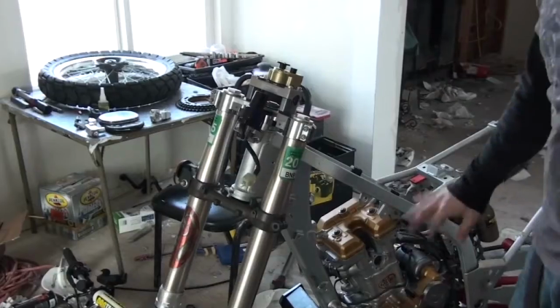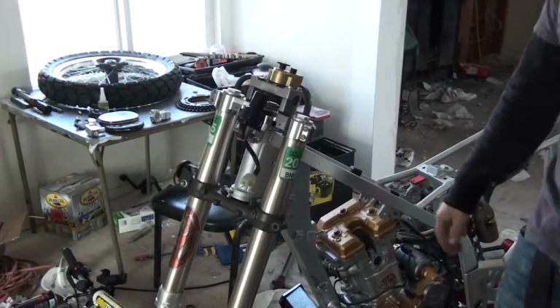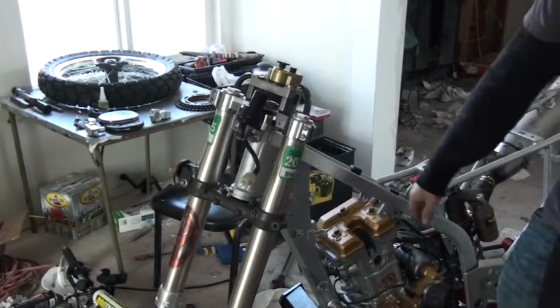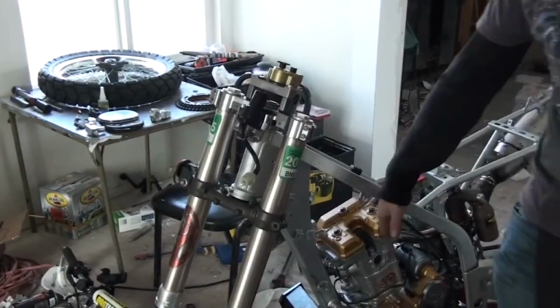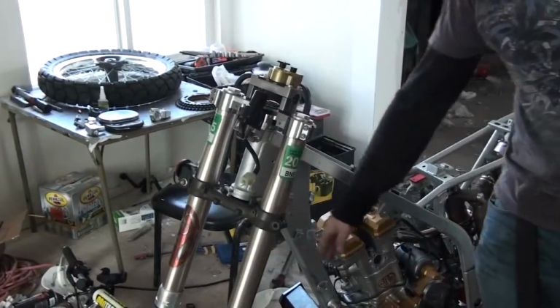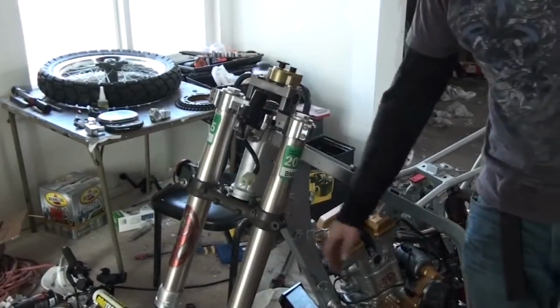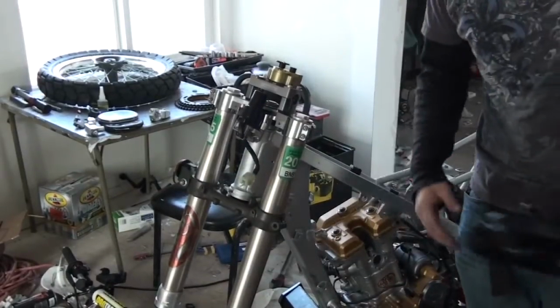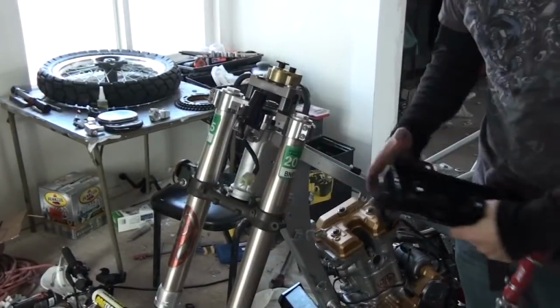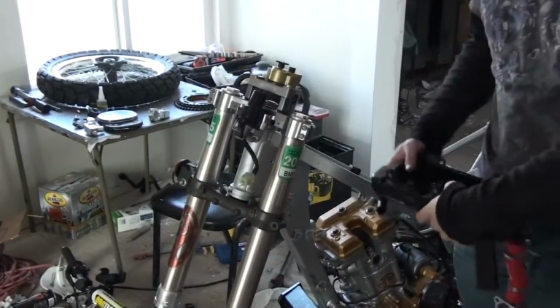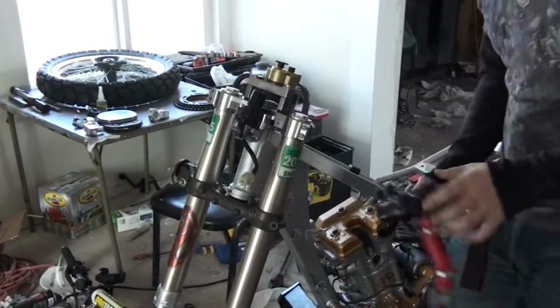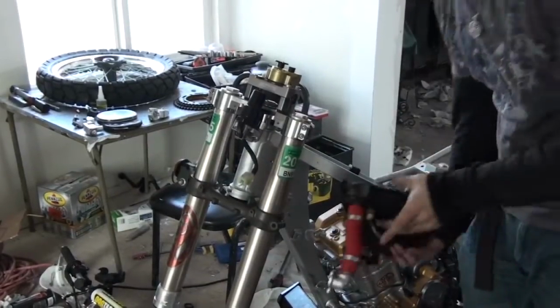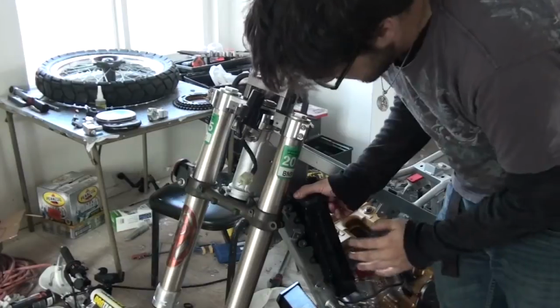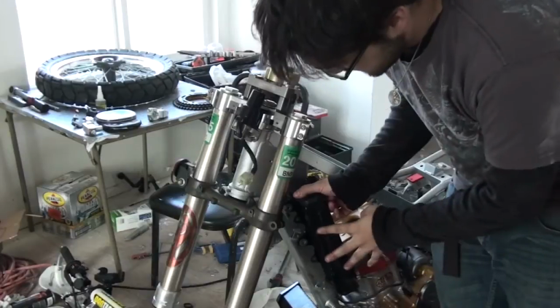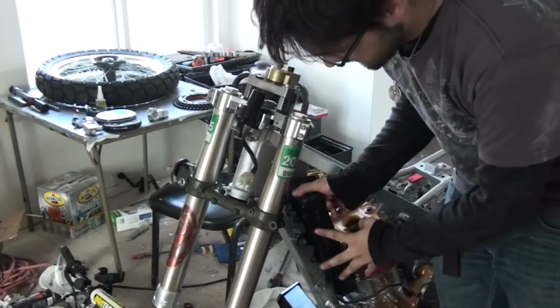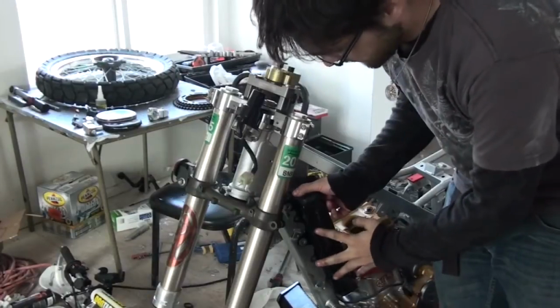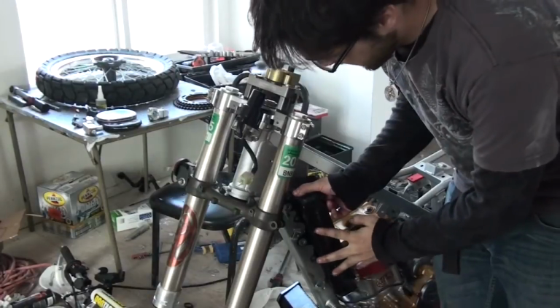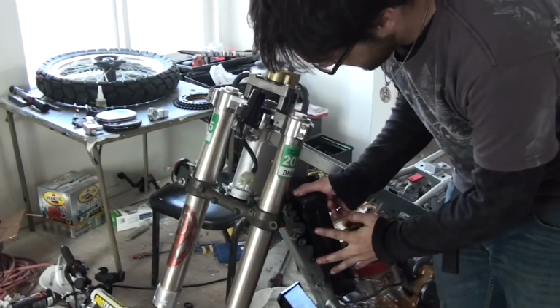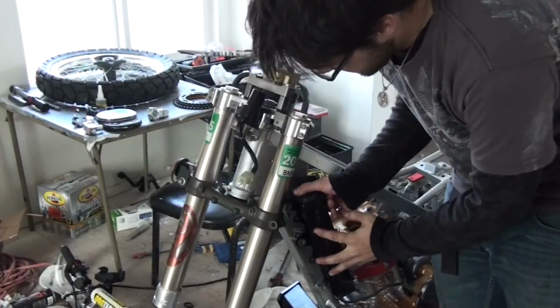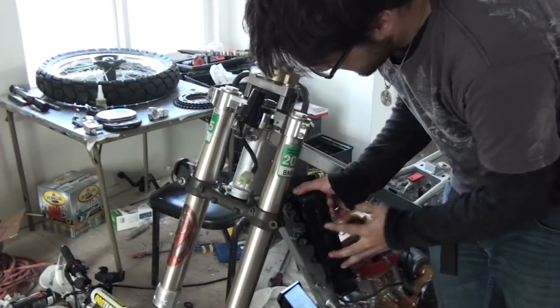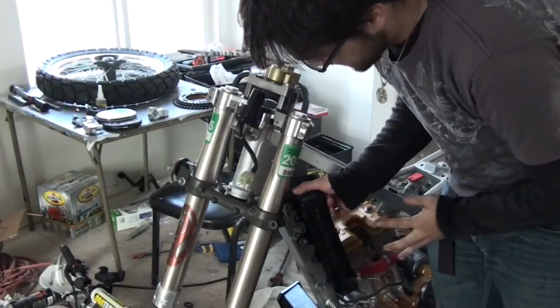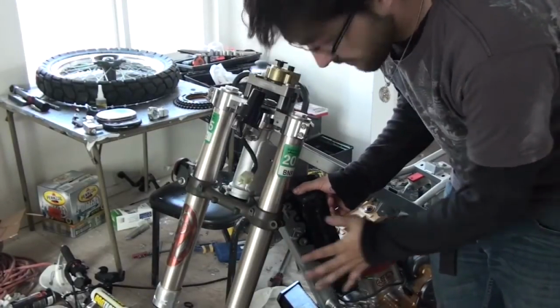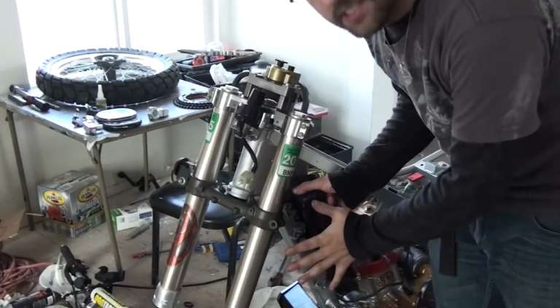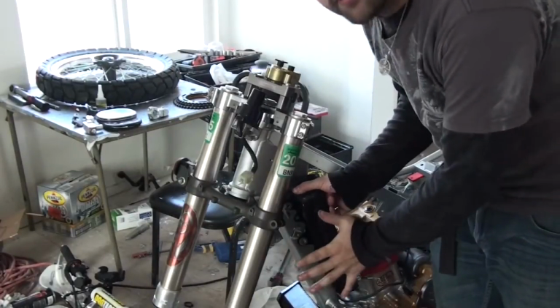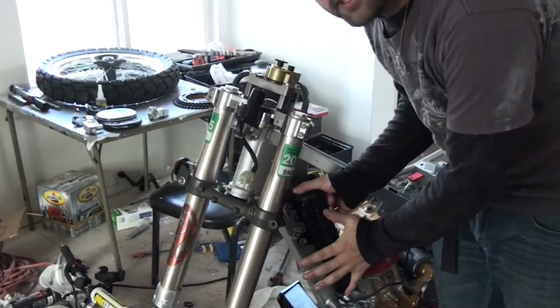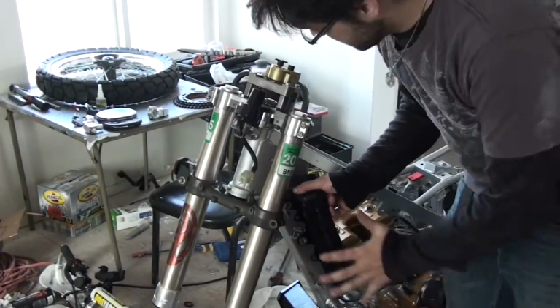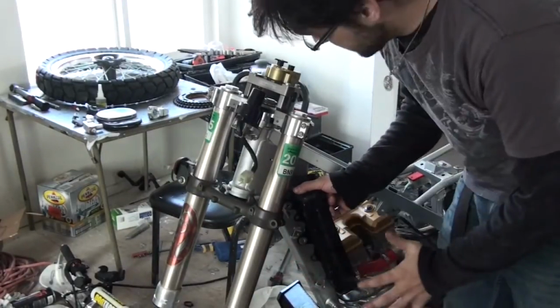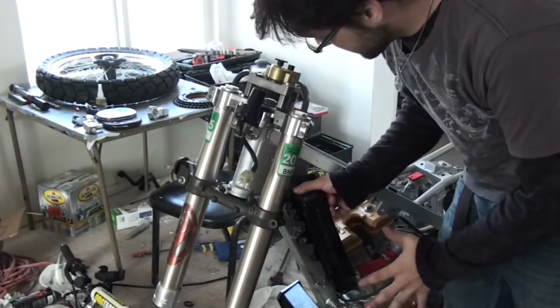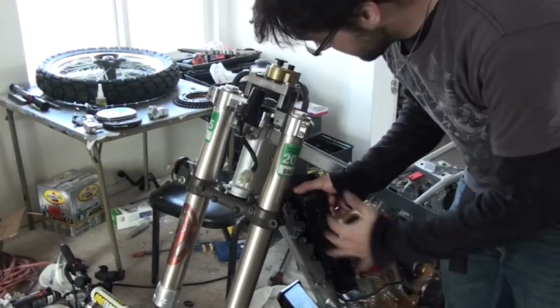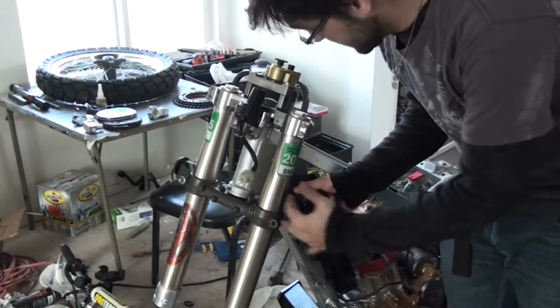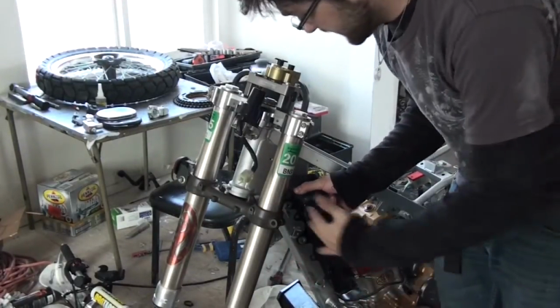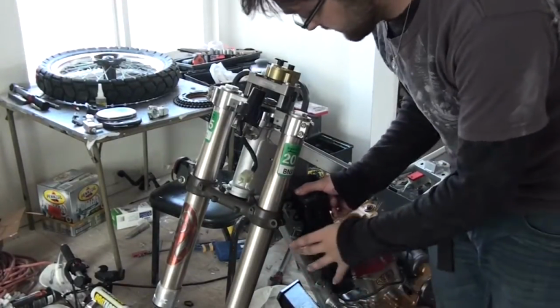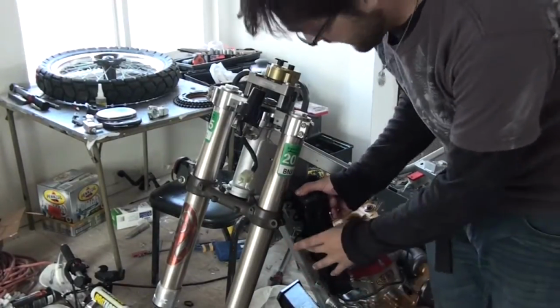The plastic that comes up the side of the bike right here where the radiator goes fixes into the radiator and uses that as a brace in the front, rather than fixing back into the frame.